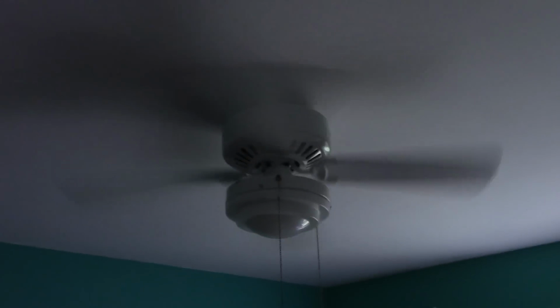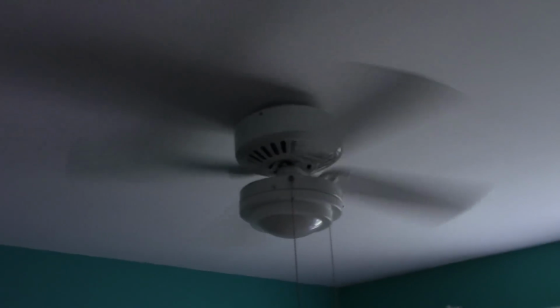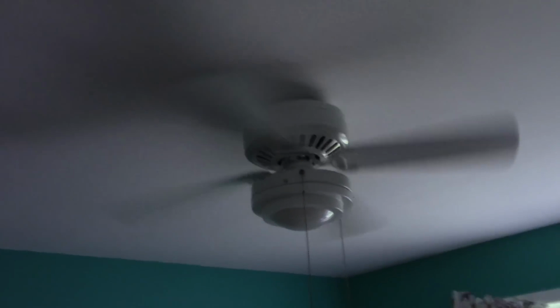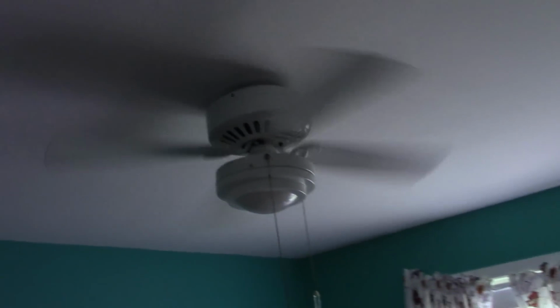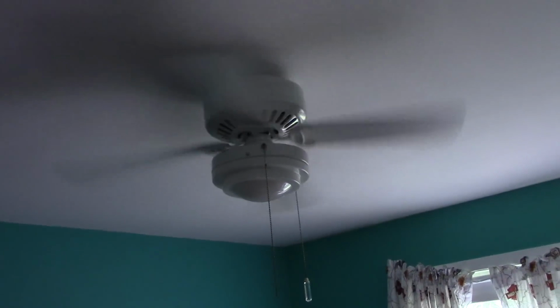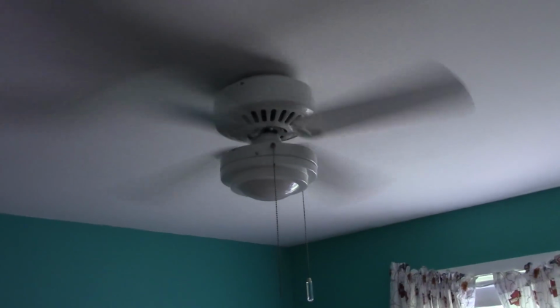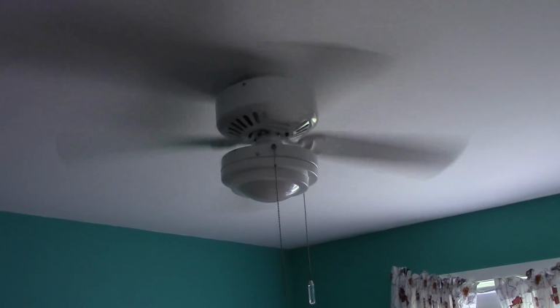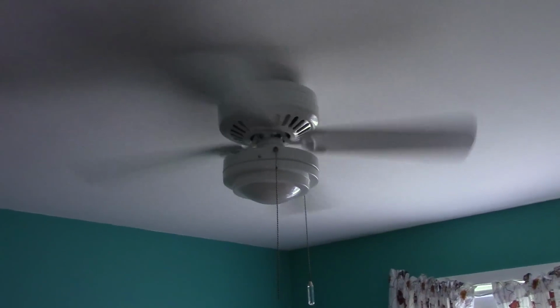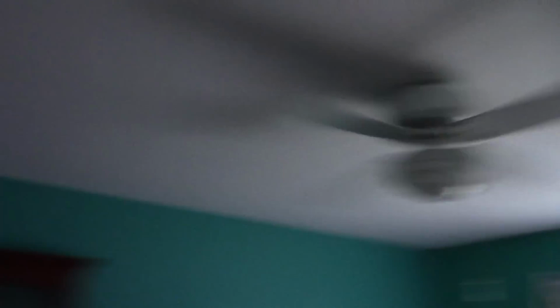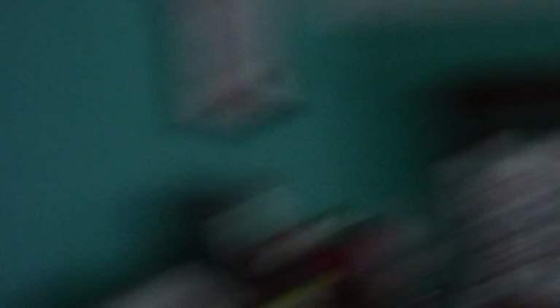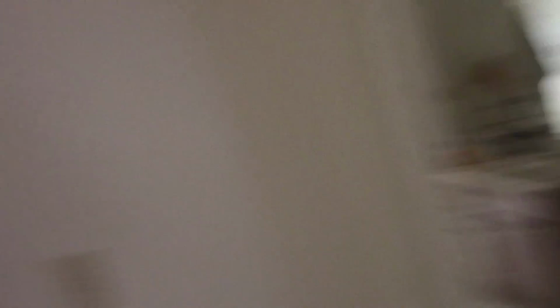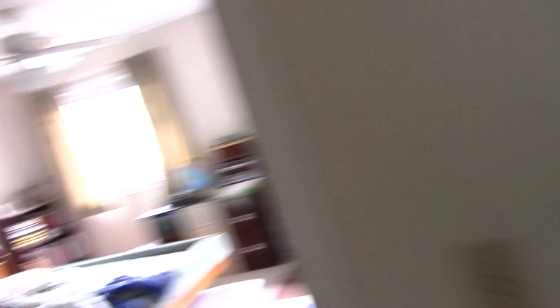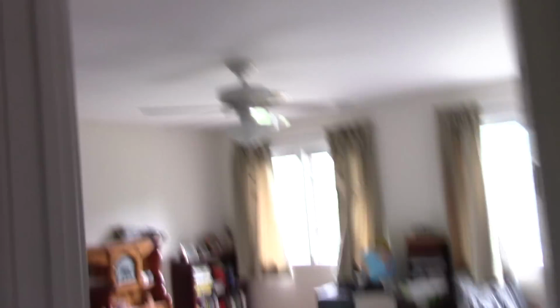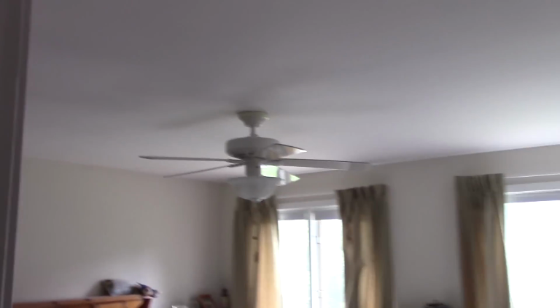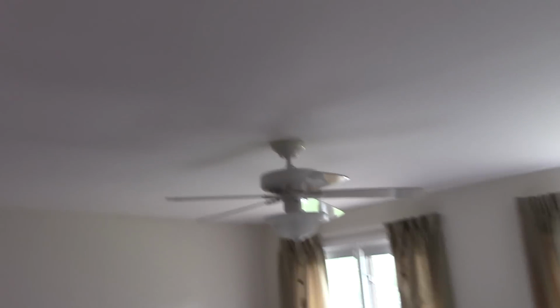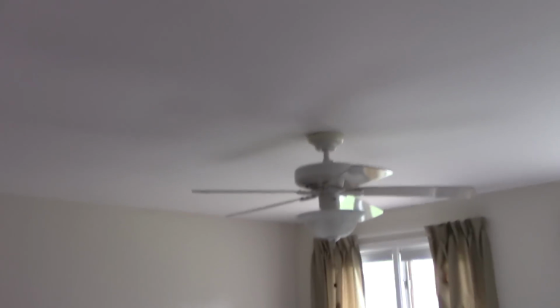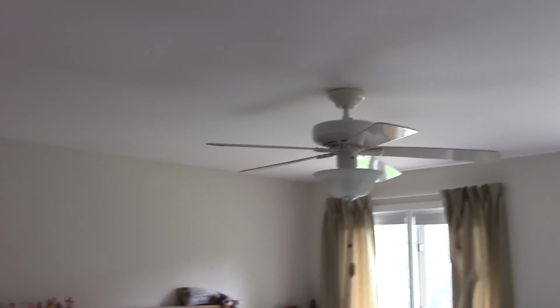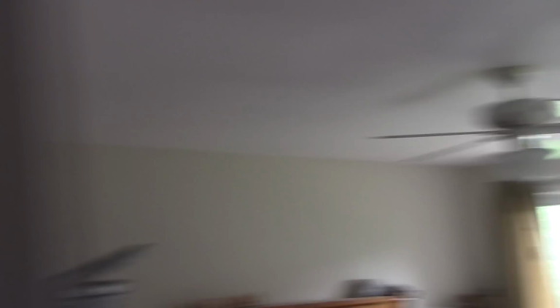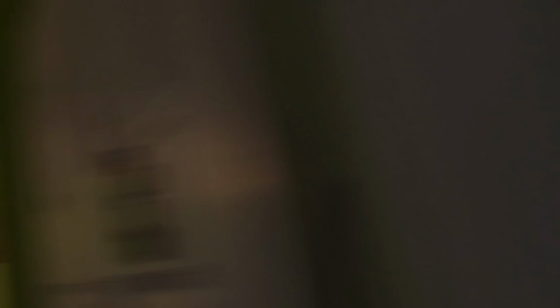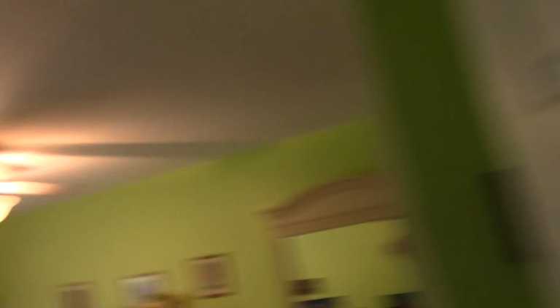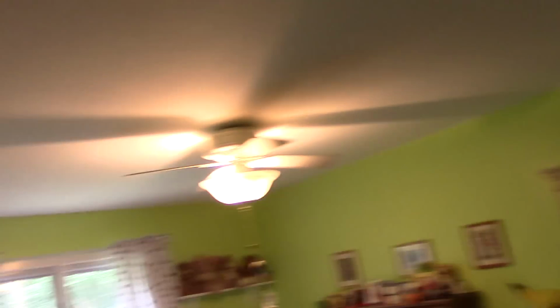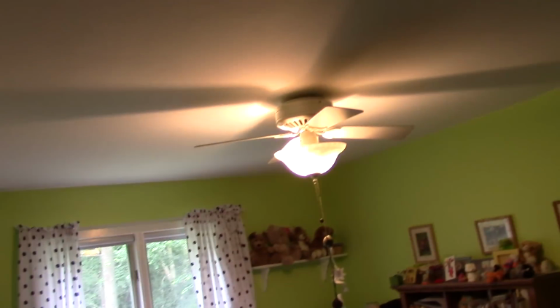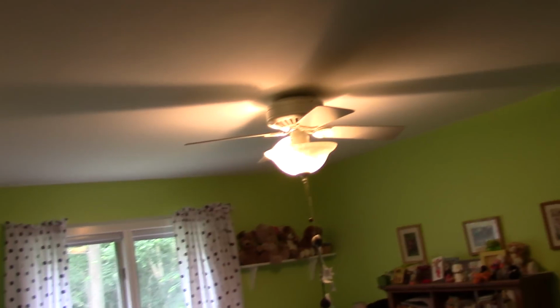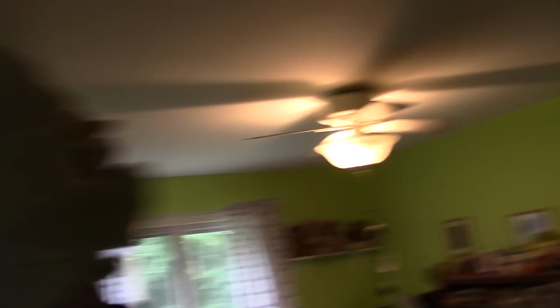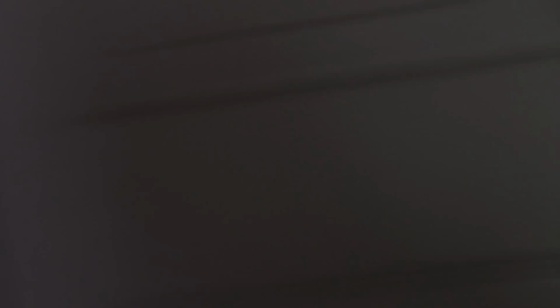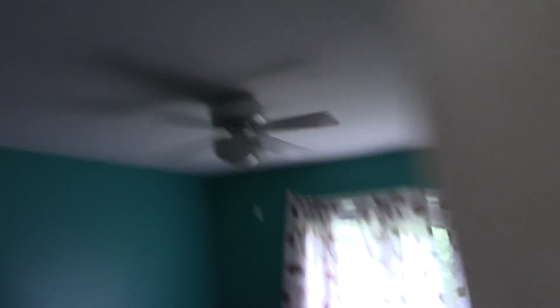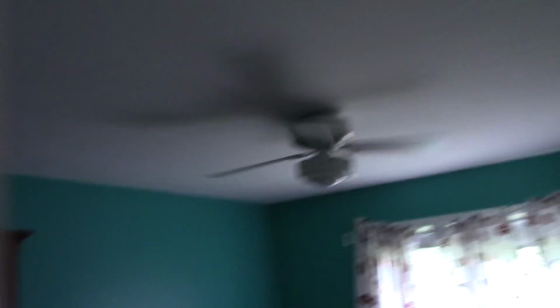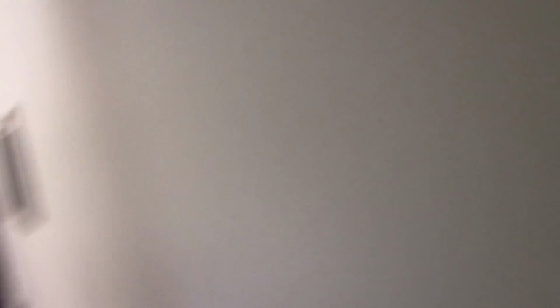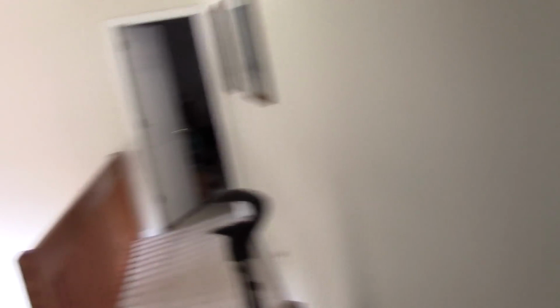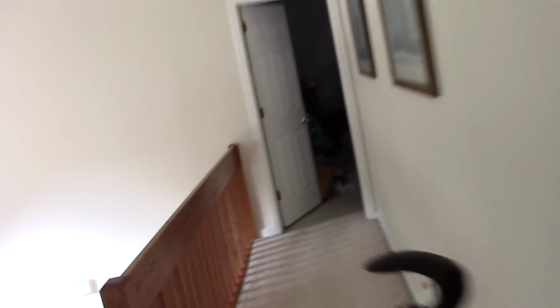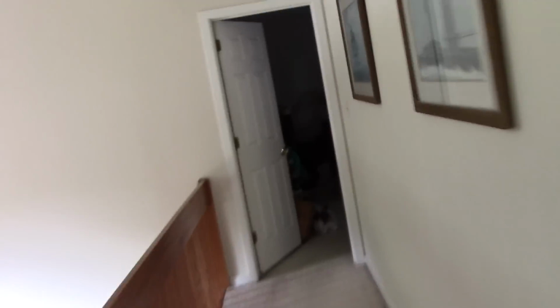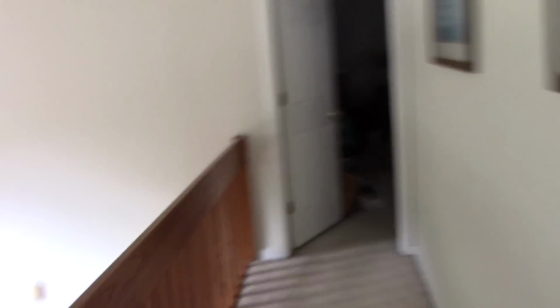And that is it — those are all the ceiling fans in my cousin's house: two Infinities, two low profiles, and one Summer Breeze. So that is all of them. I hope you enjoyed the video and thank you for watching.